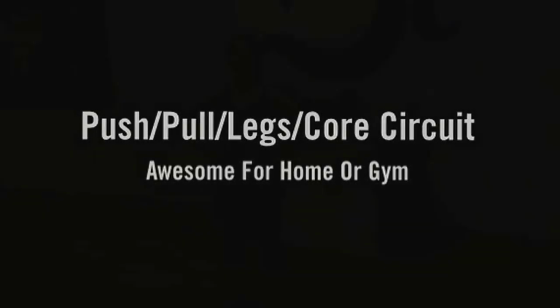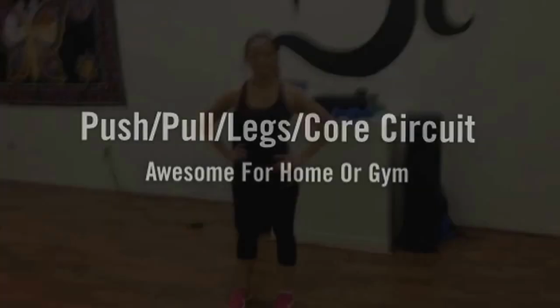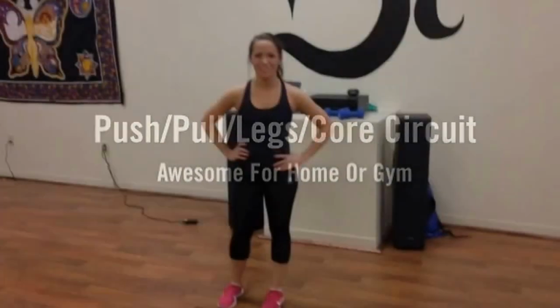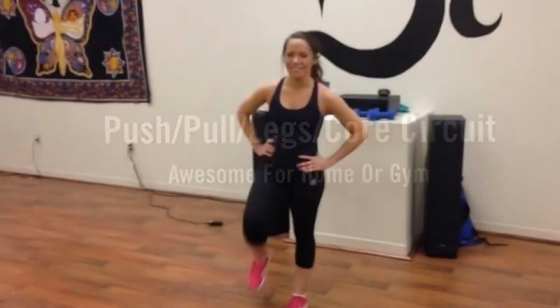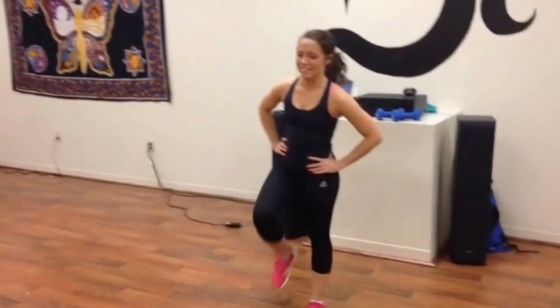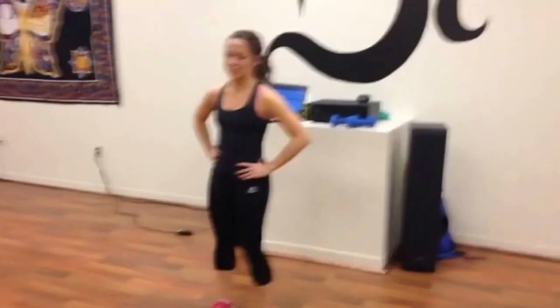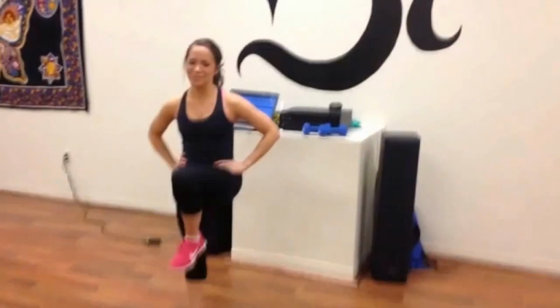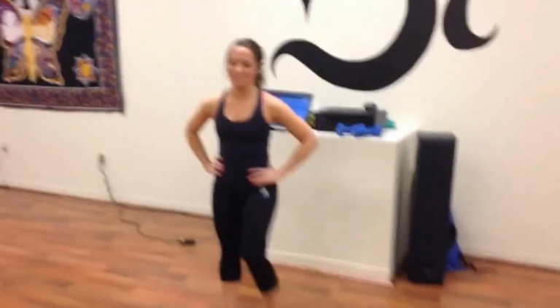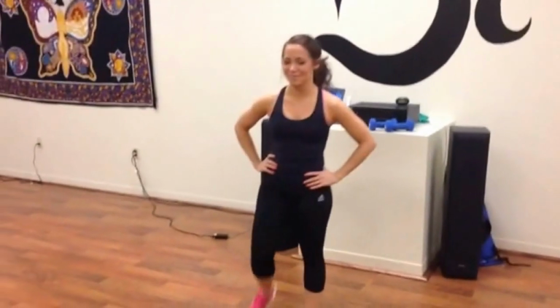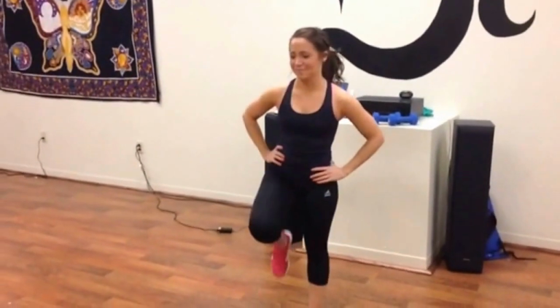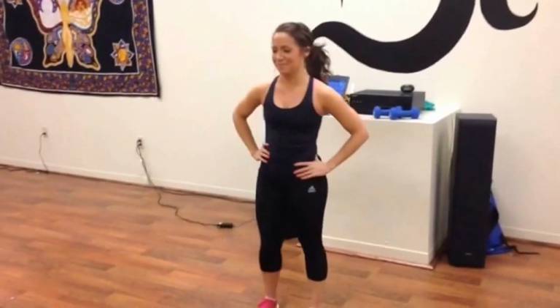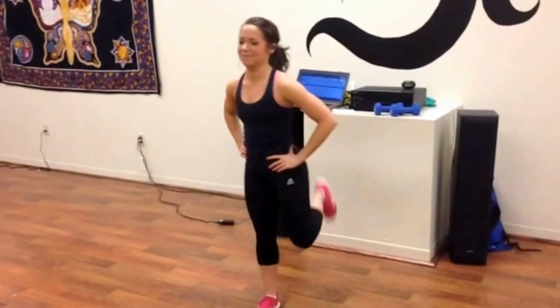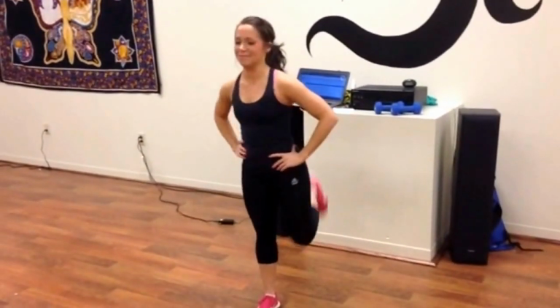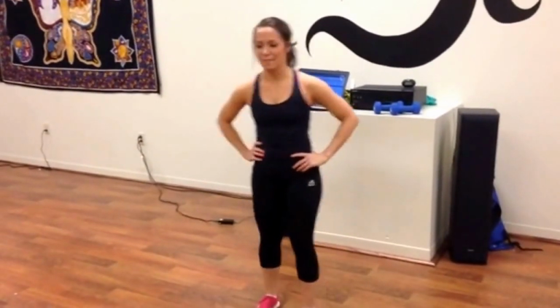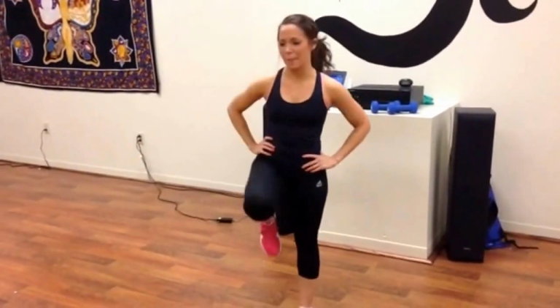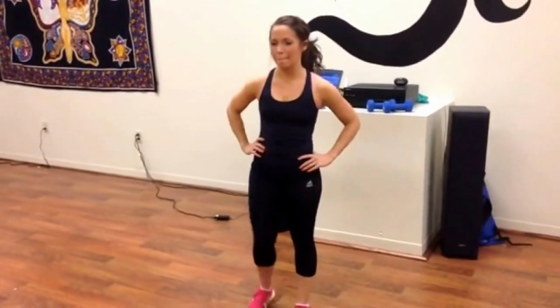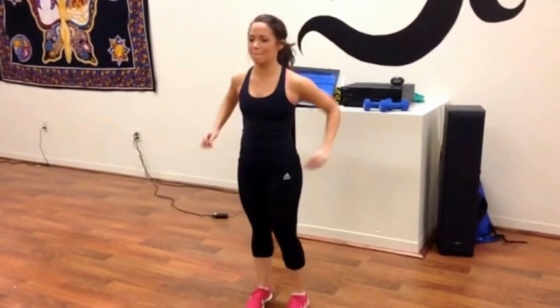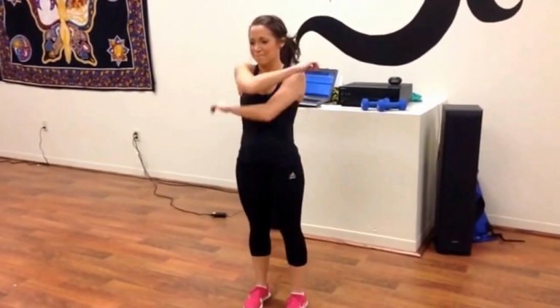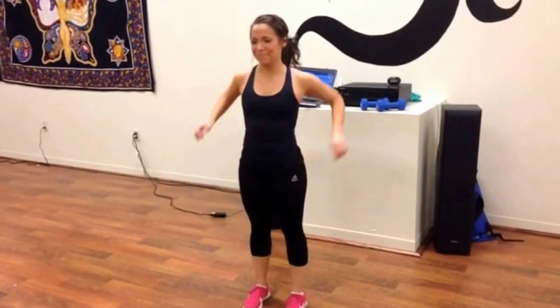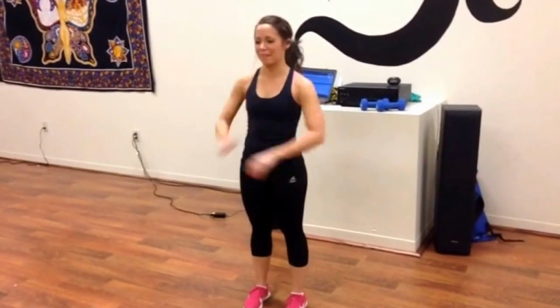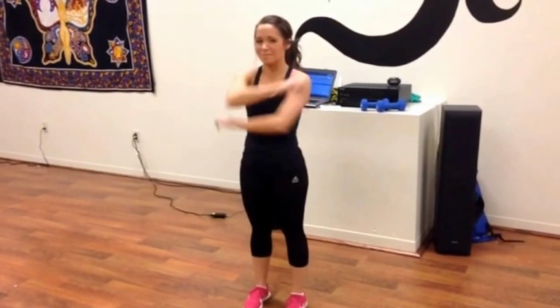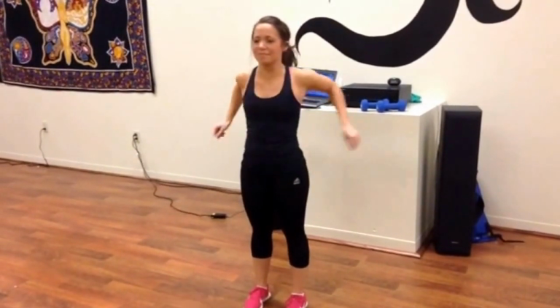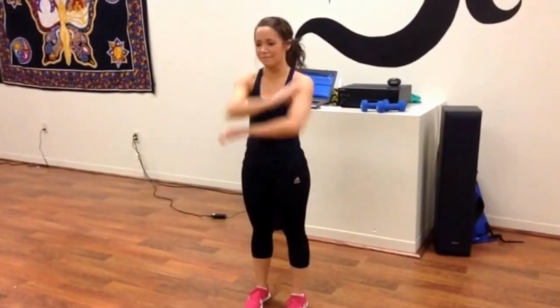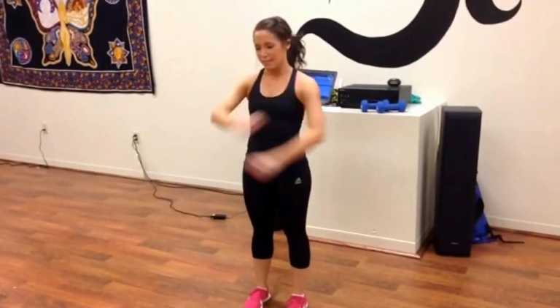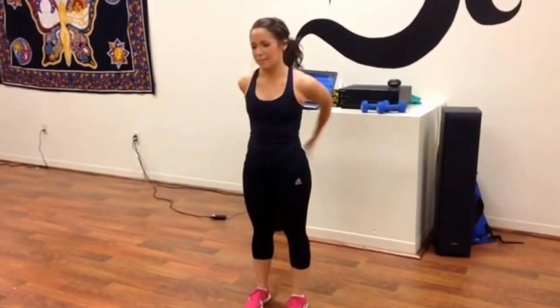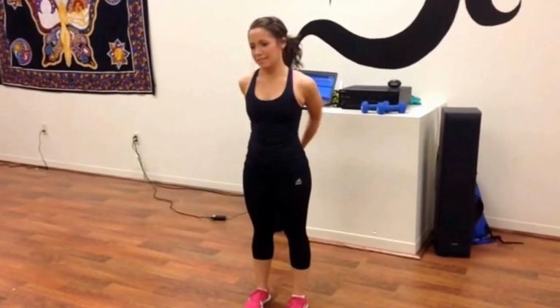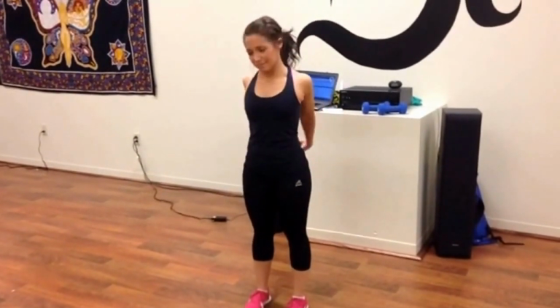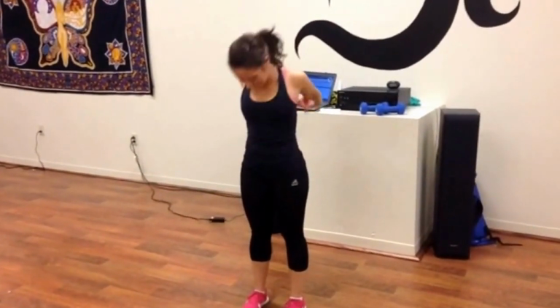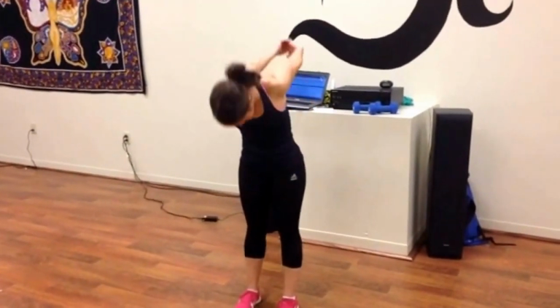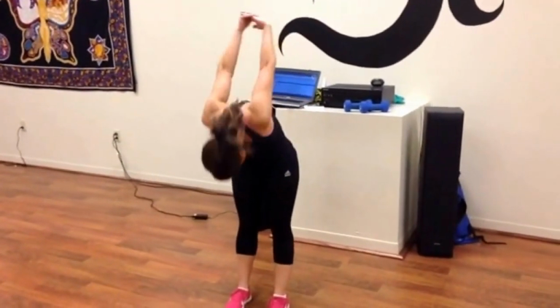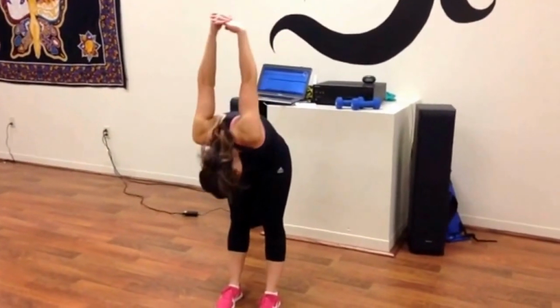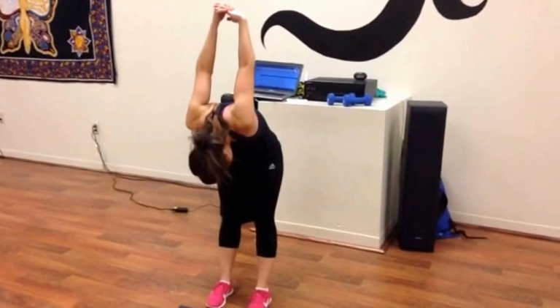All right, so we're back with Sarah, and today we're going to be going through a quick workout, quick circuit, taking you through something you can do at home — in your living room, your basement, wherever you want to be. All you need is a mat and a set of dumbbells, either fives or tens.